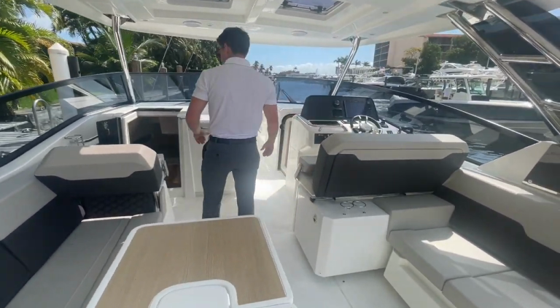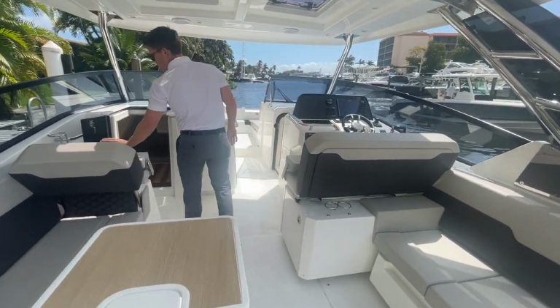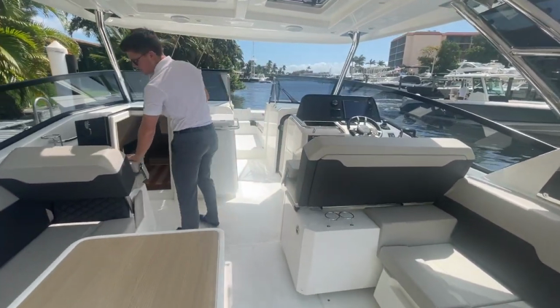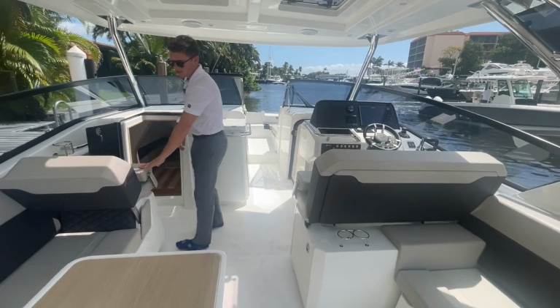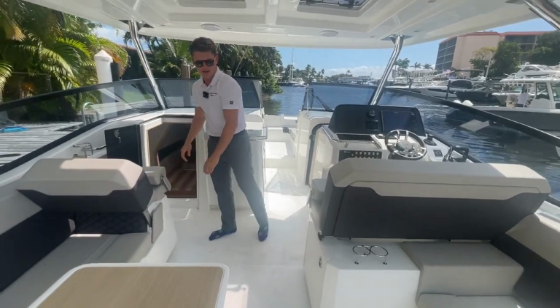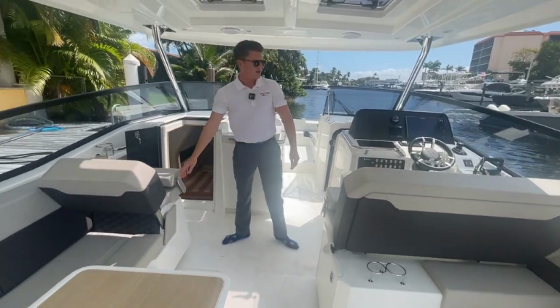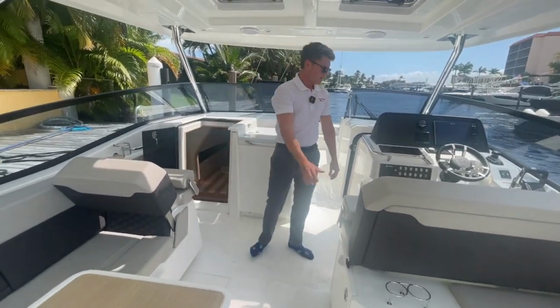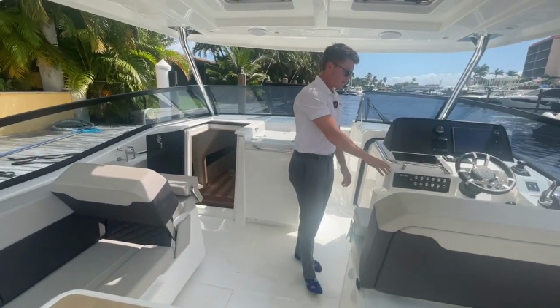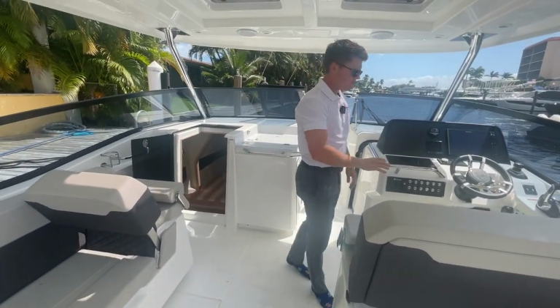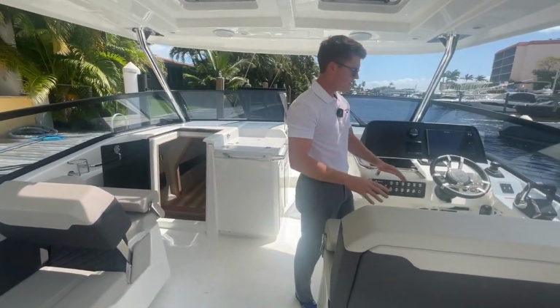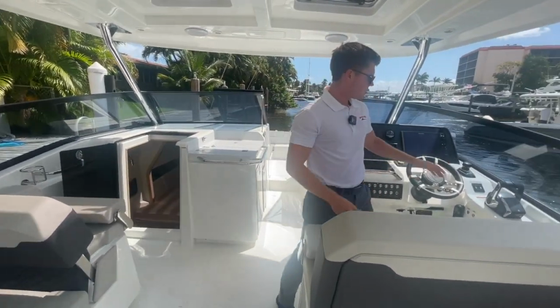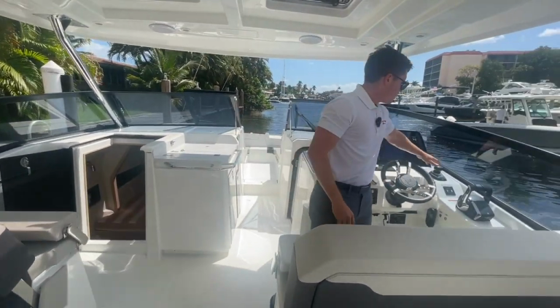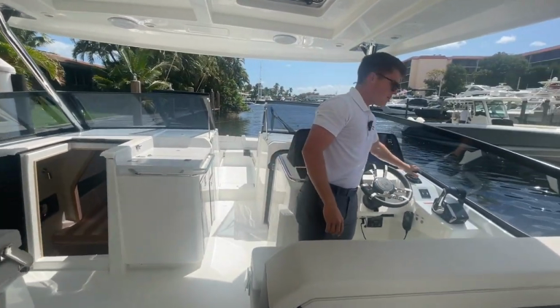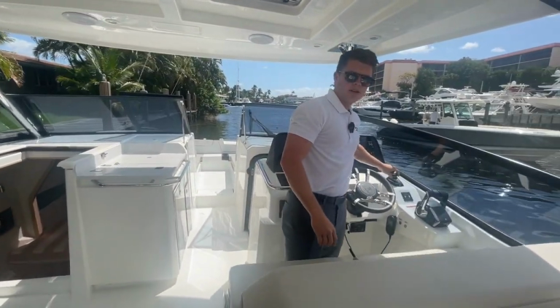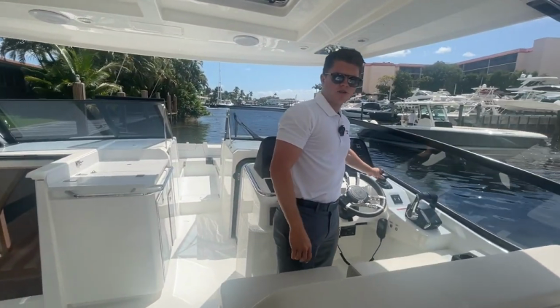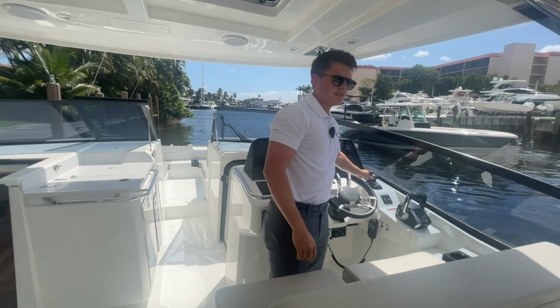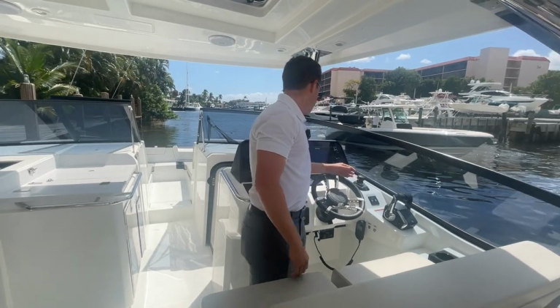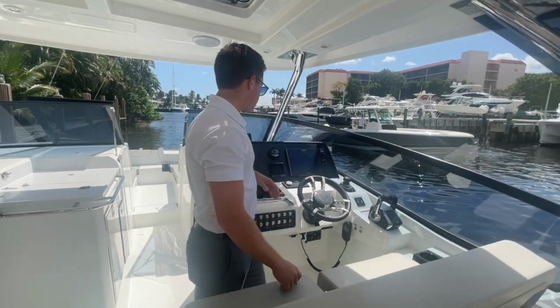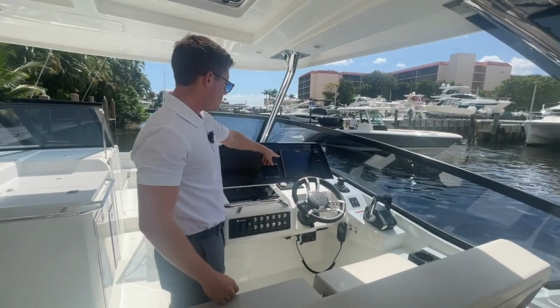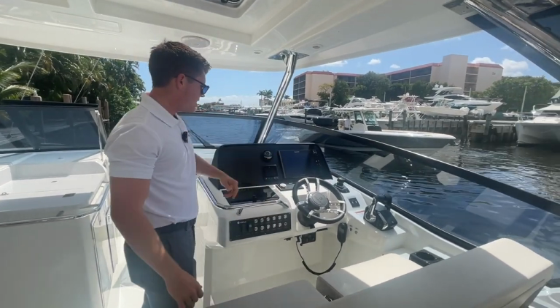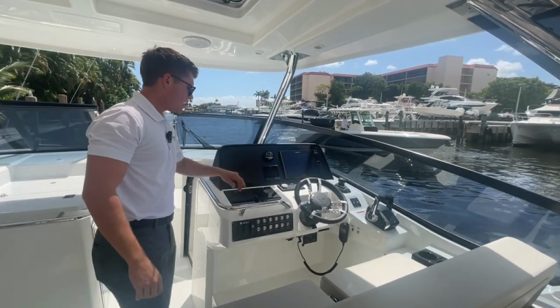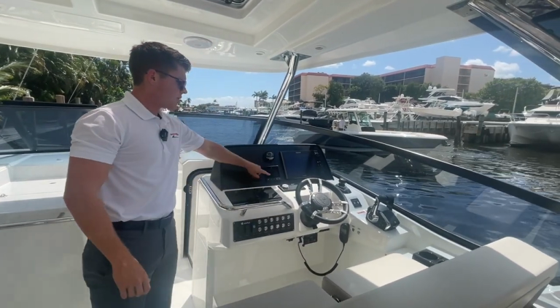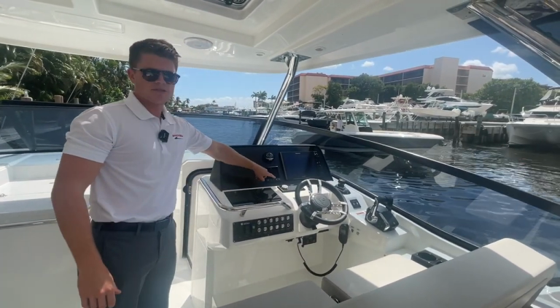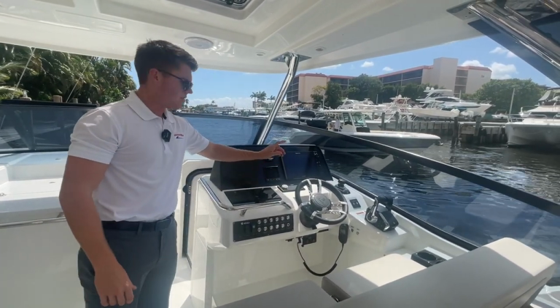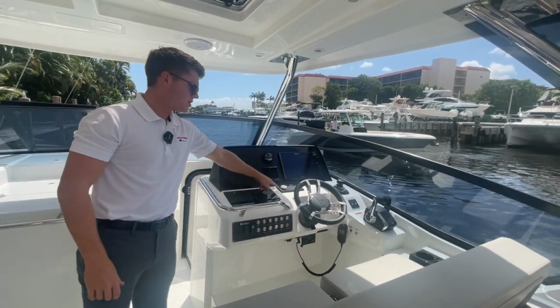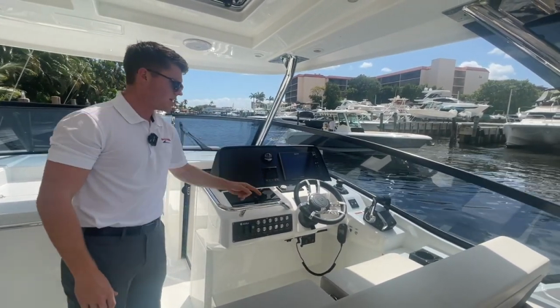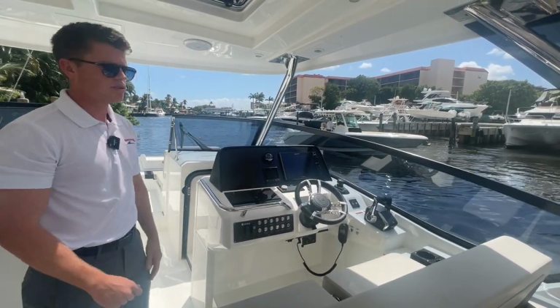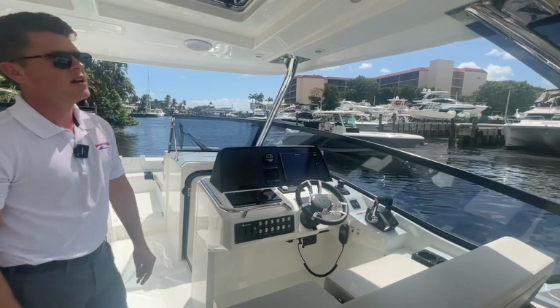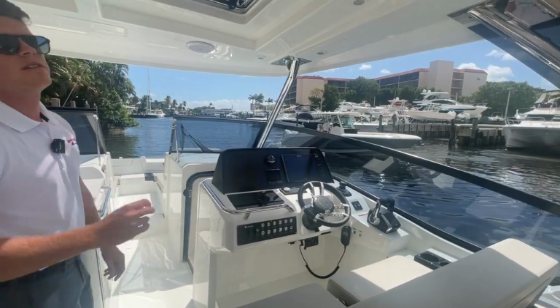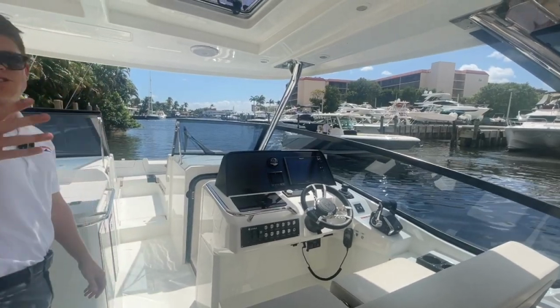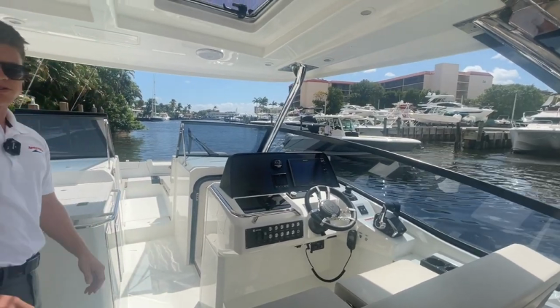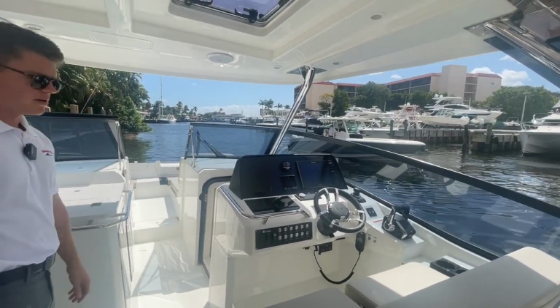You have an observer's helm seat here, and then coming over to the helm you've got two seats. Of course you have the Mercury joystick system, Ray Marine display, Mercury vessel view, and the Fusion stereo control for the Fusion speakers throughout the boat.